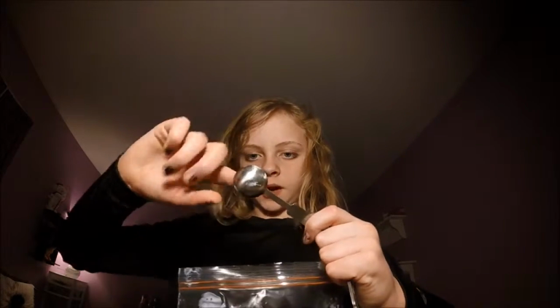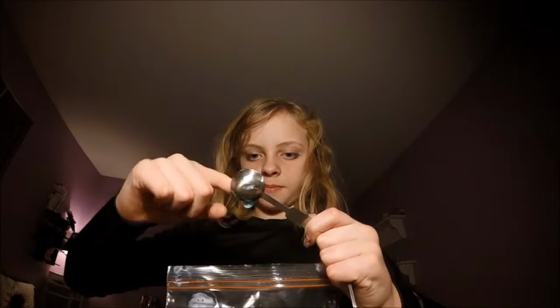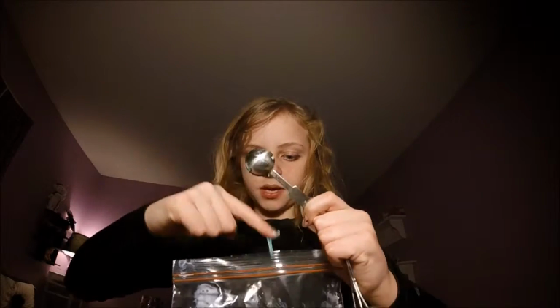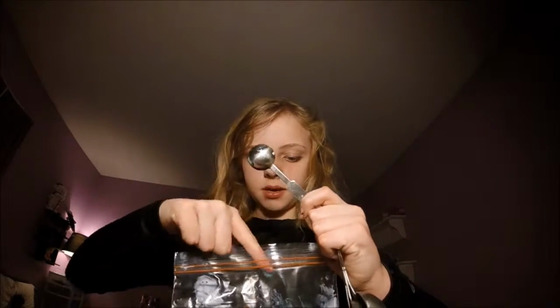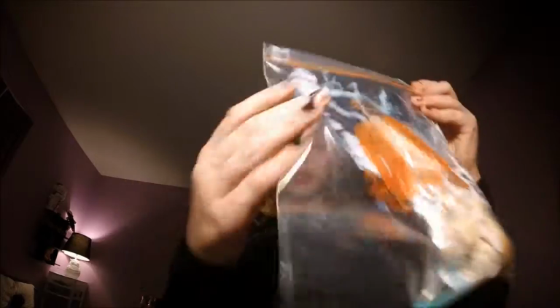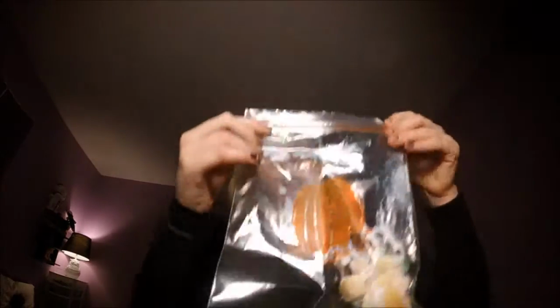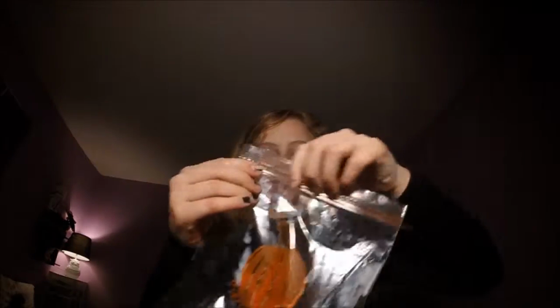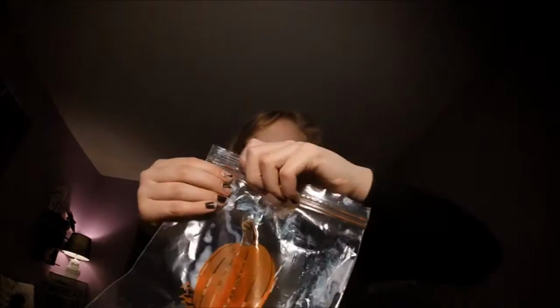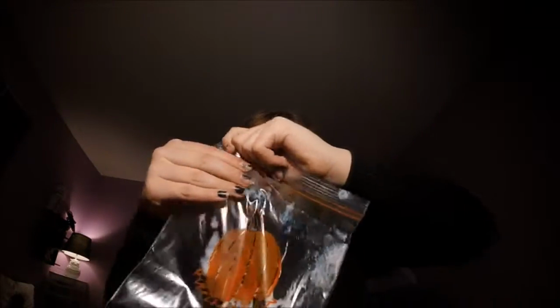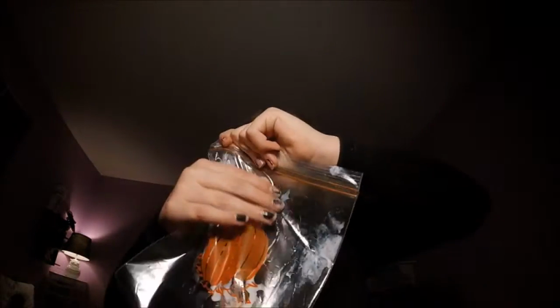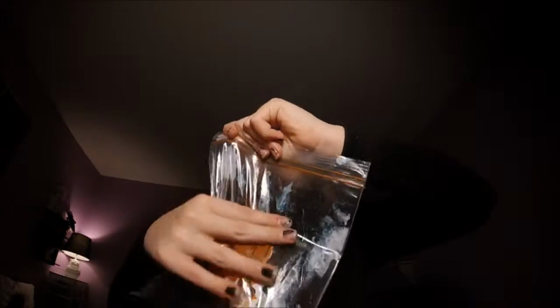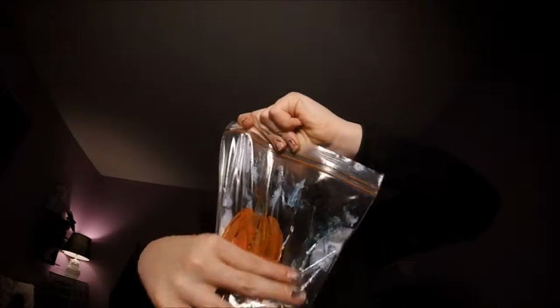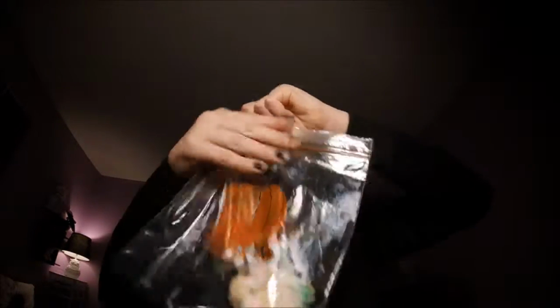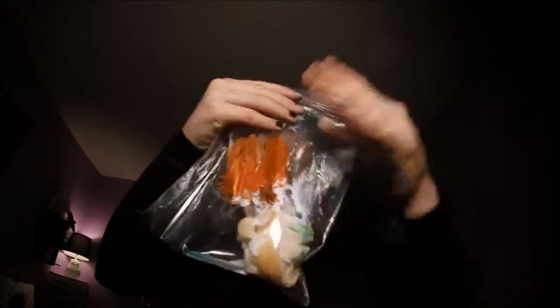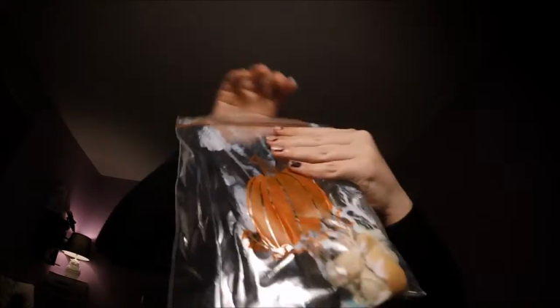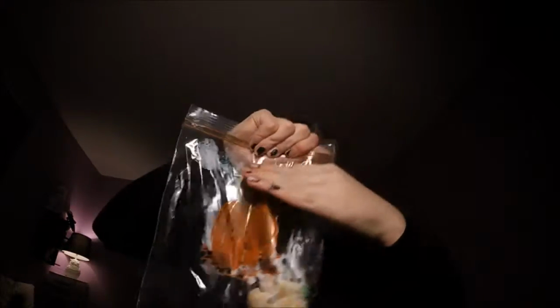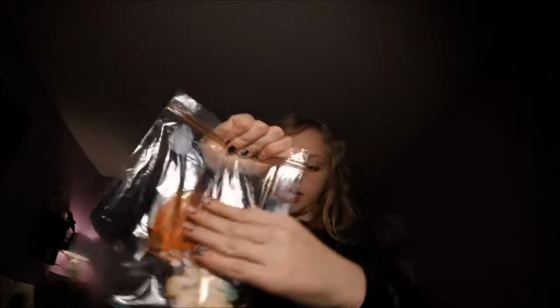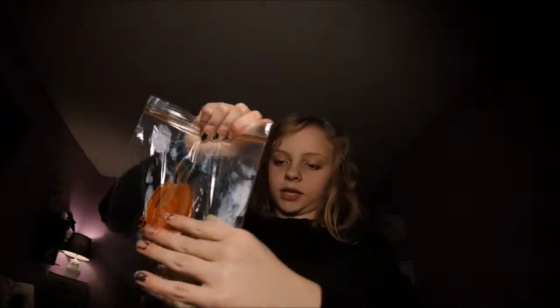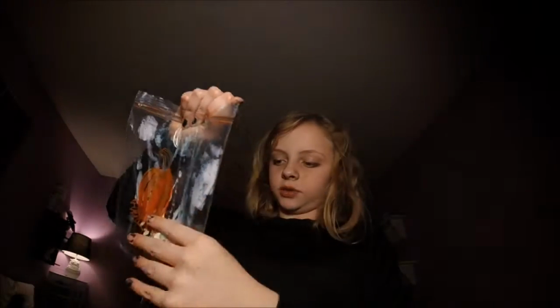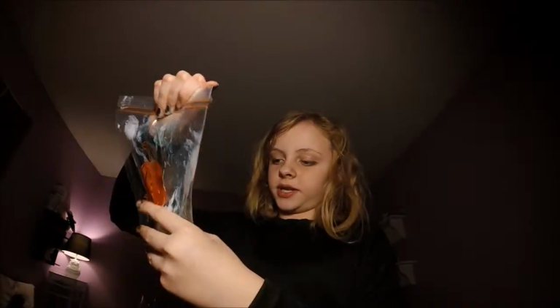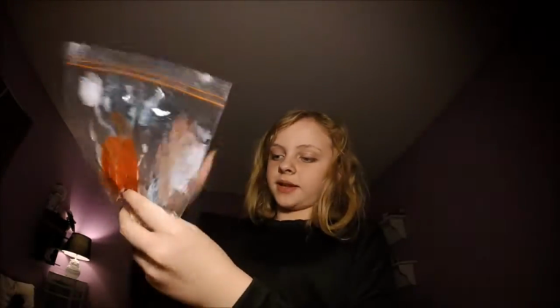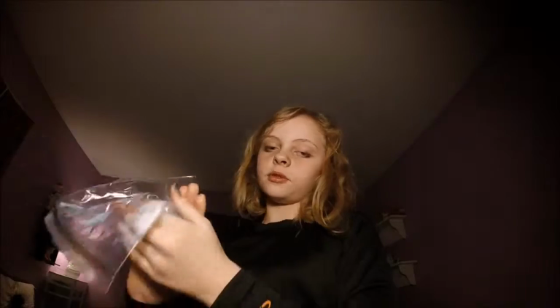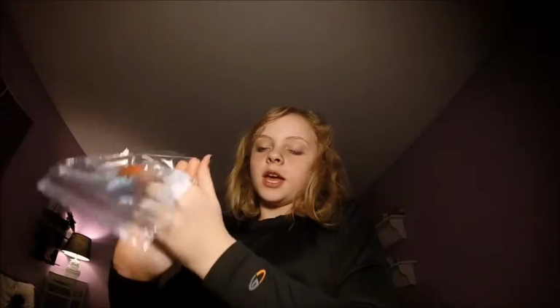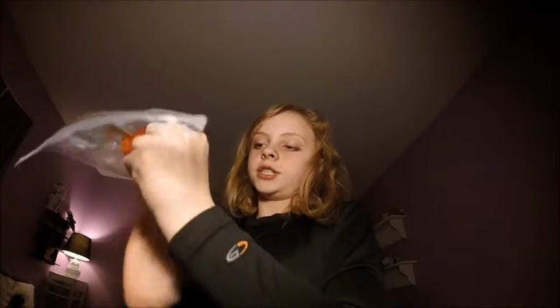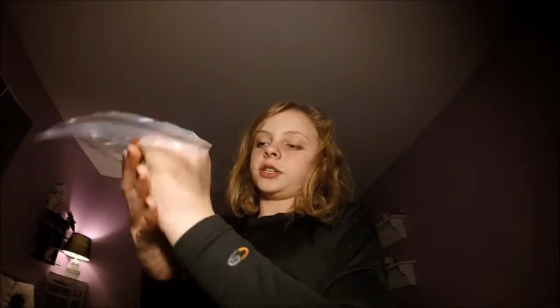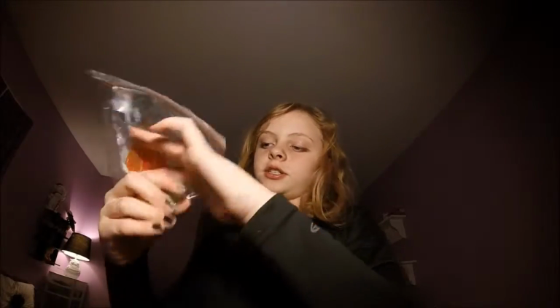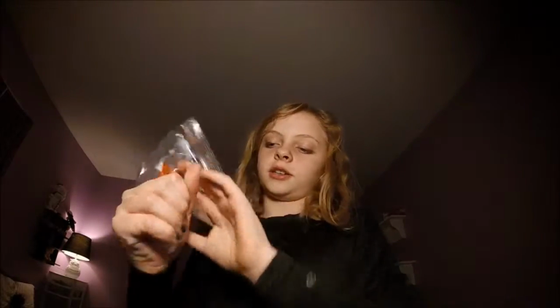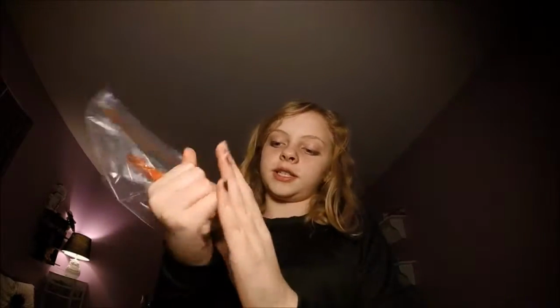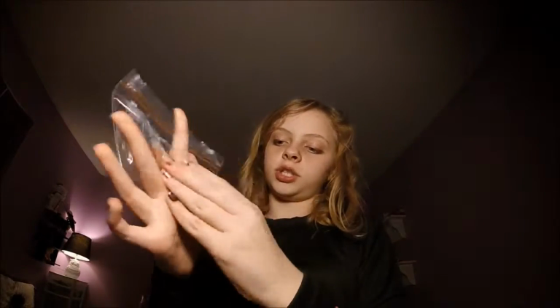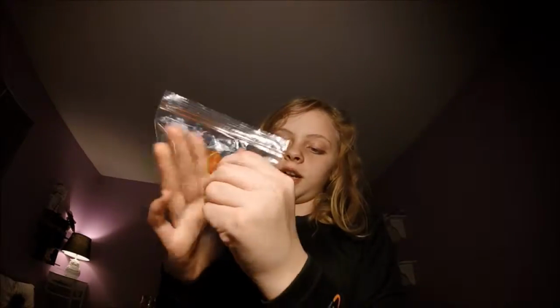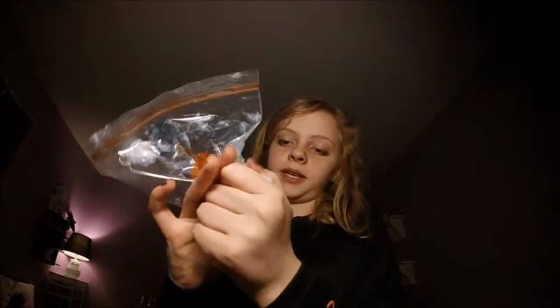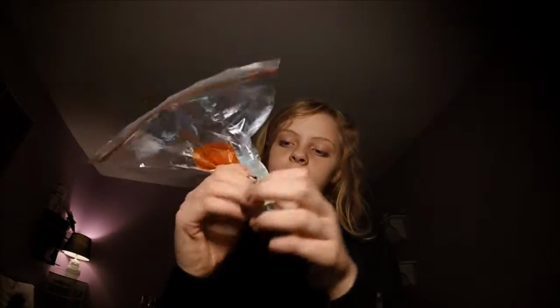Now you're just going to go ahead and close the bag. Make sure you have as much of the ingredients actually on the bread as possible, and you're just going to start smushing it up like this.